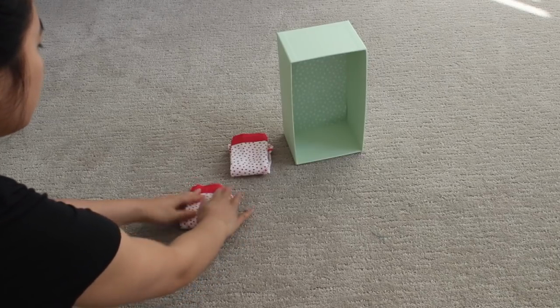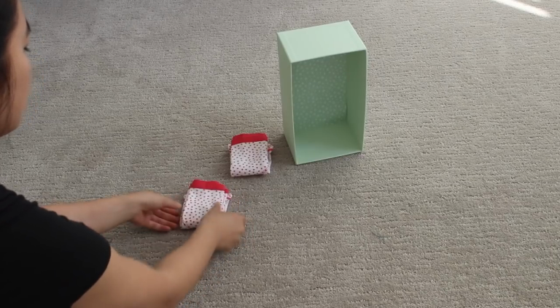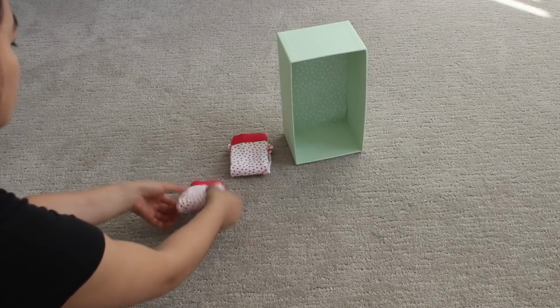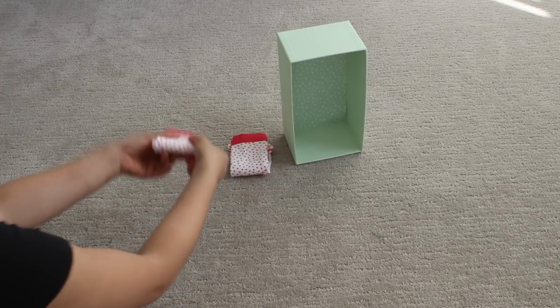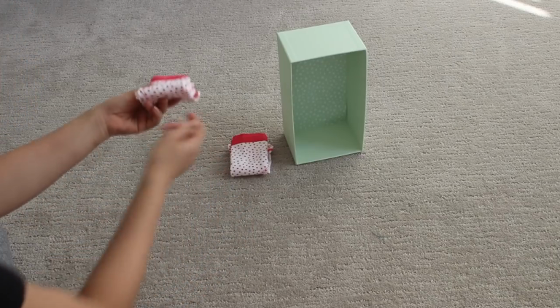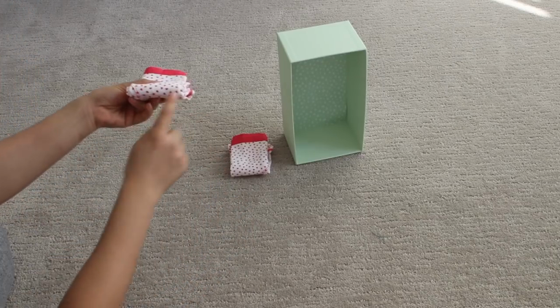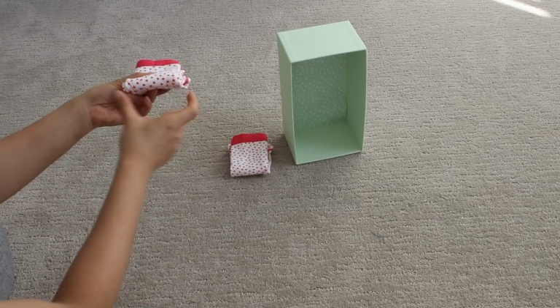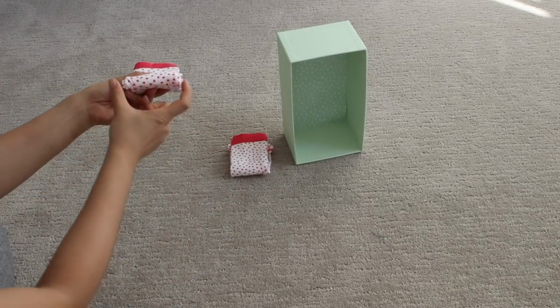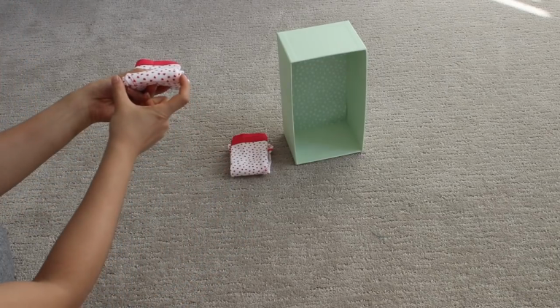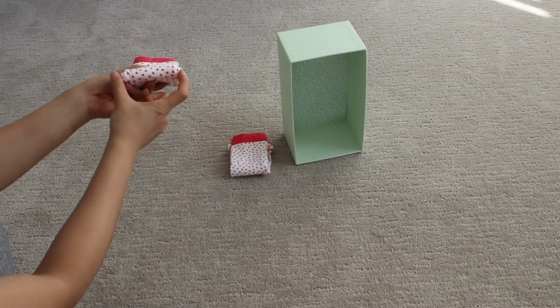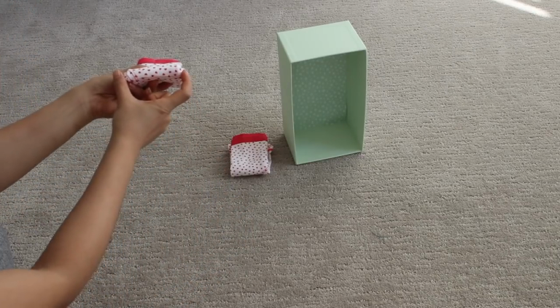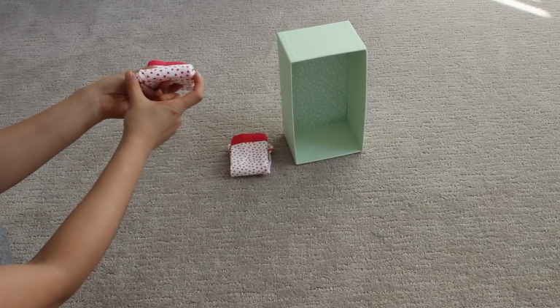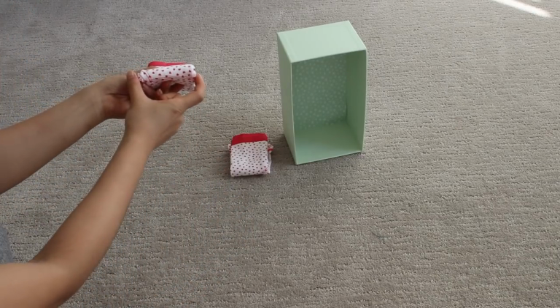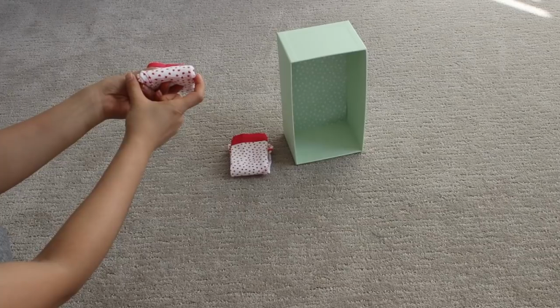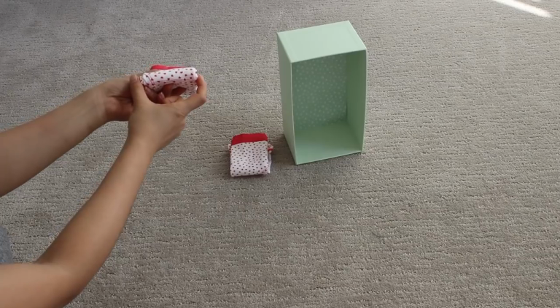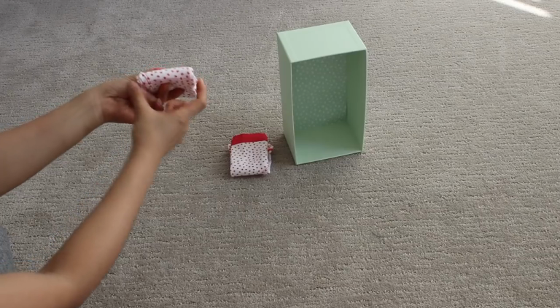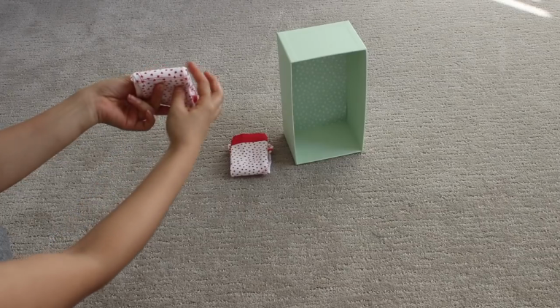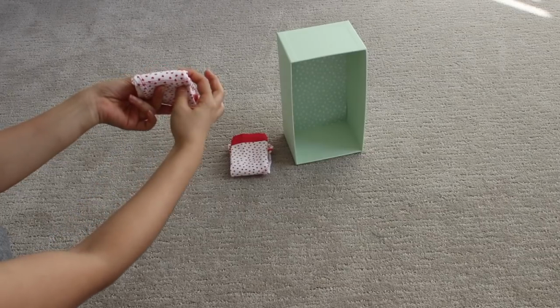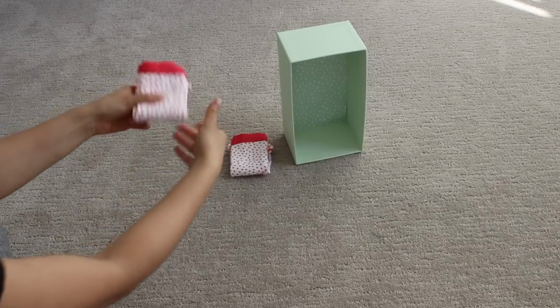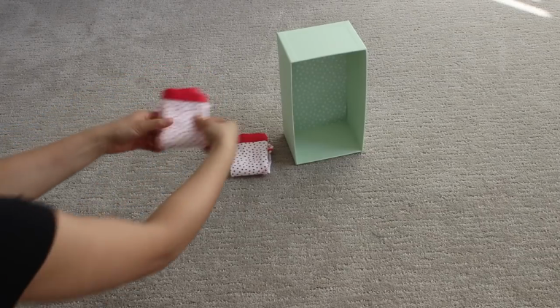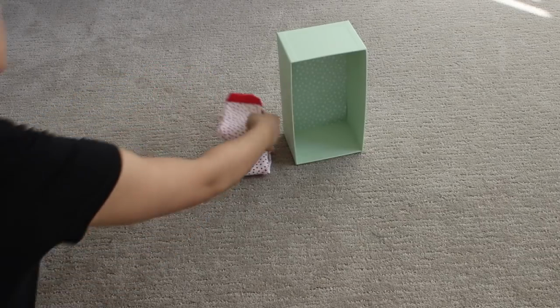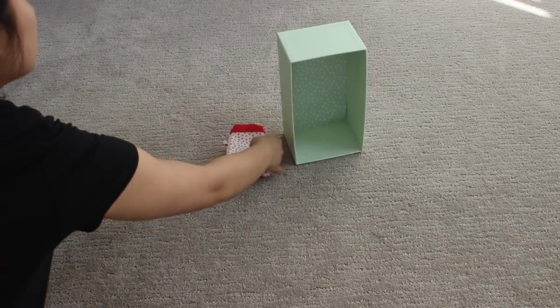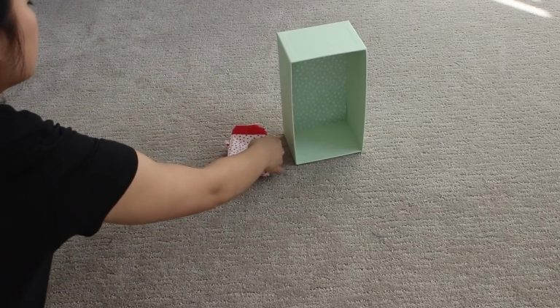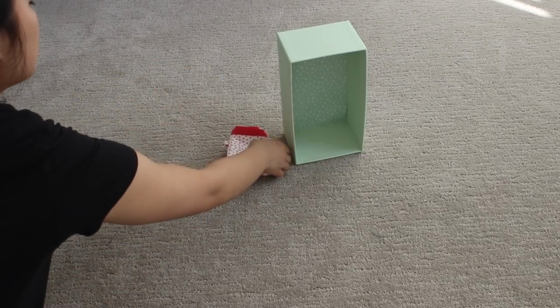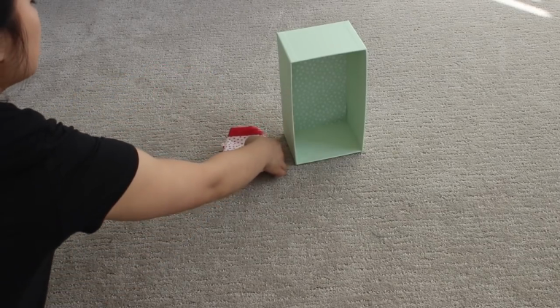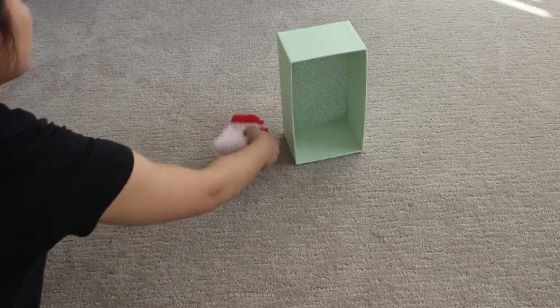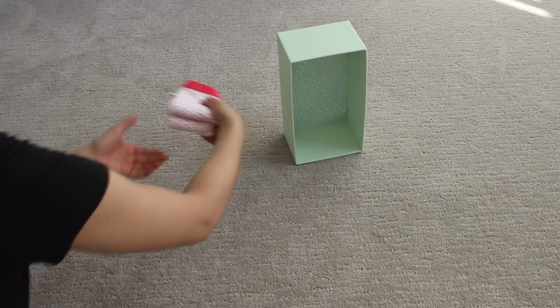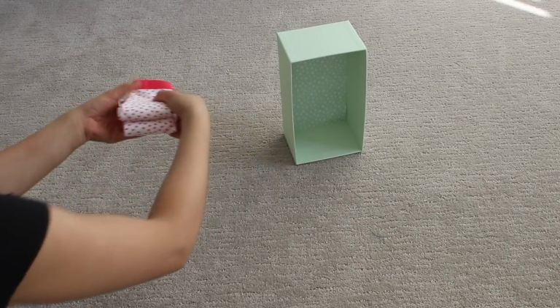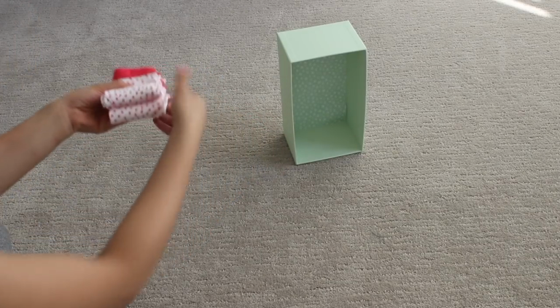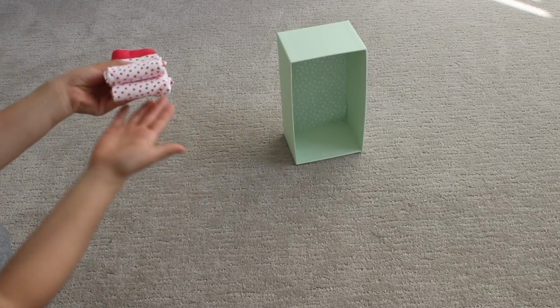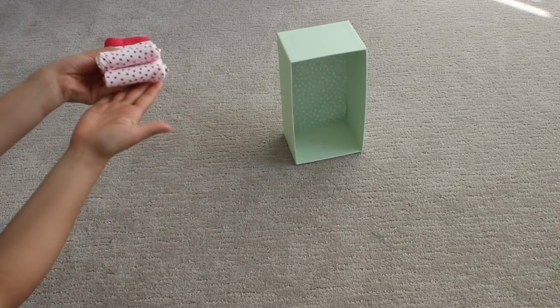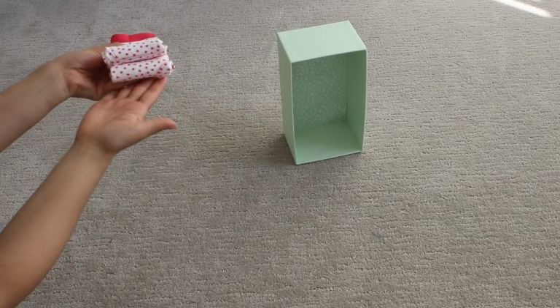That's the part you'll see when you're storing it, so just make sure that part is nice and neat. Then go ahead and repeat this for all your underwear.